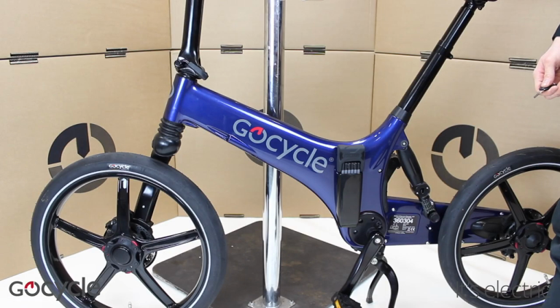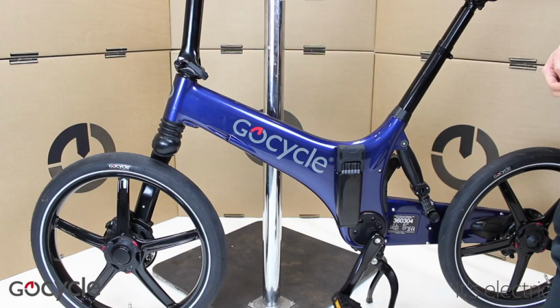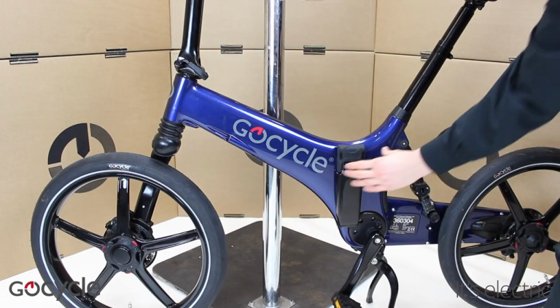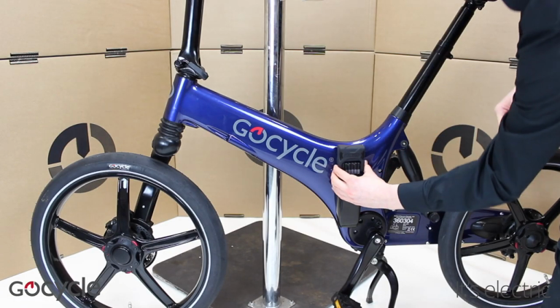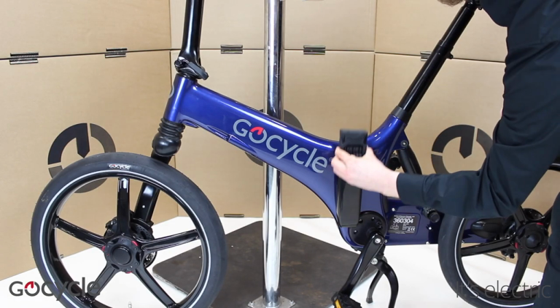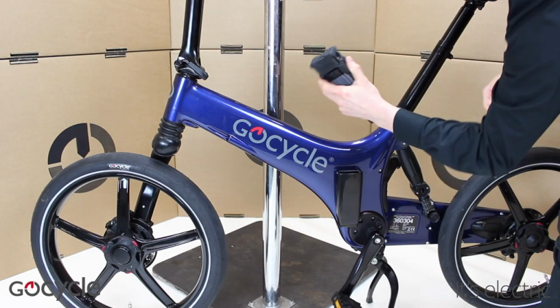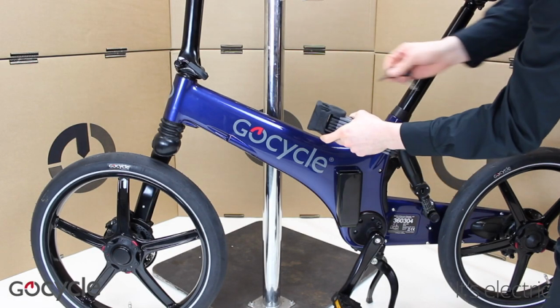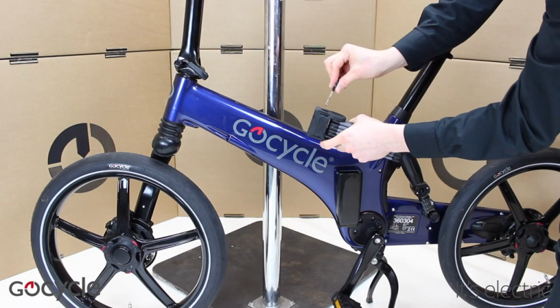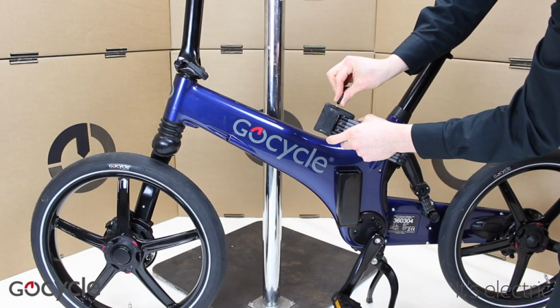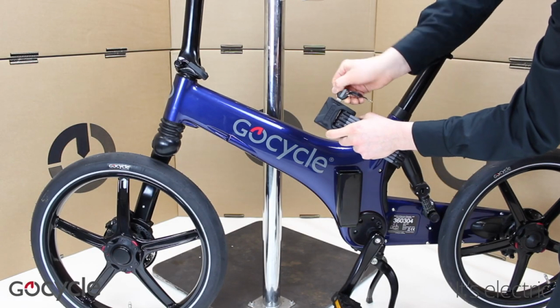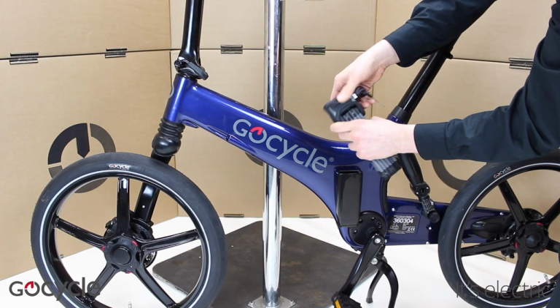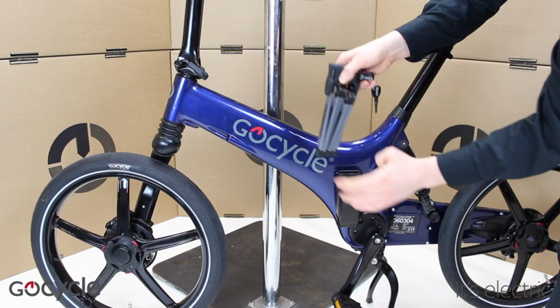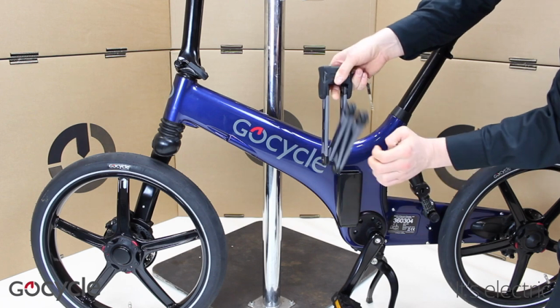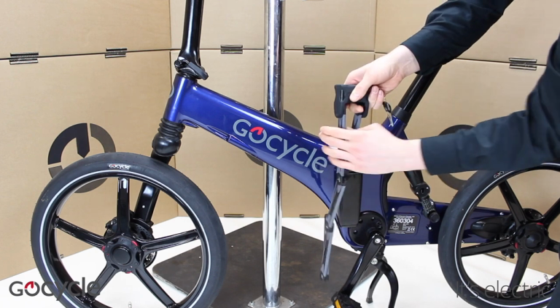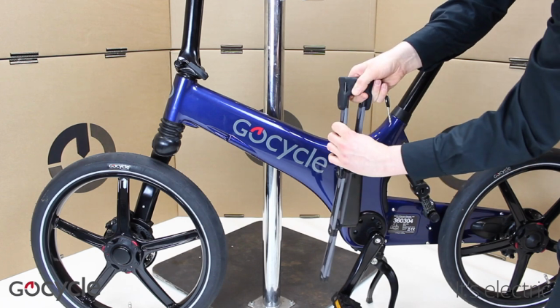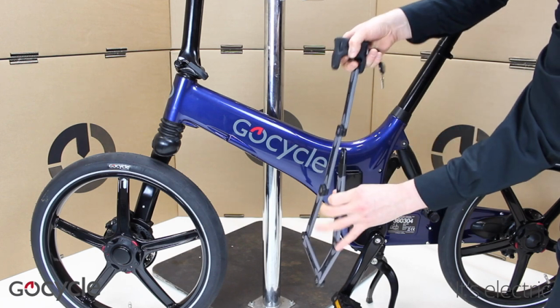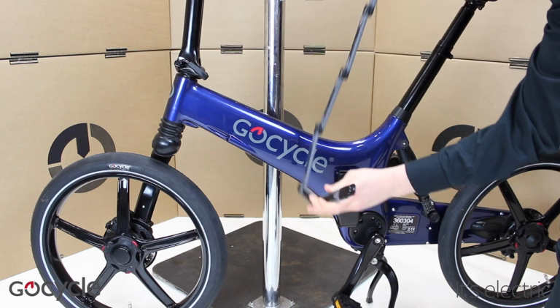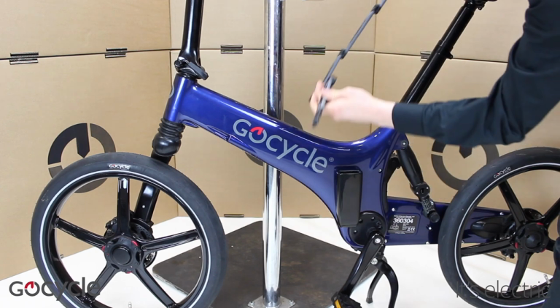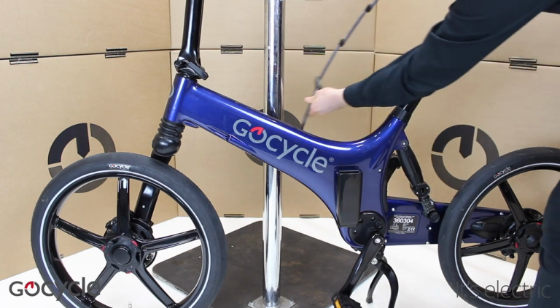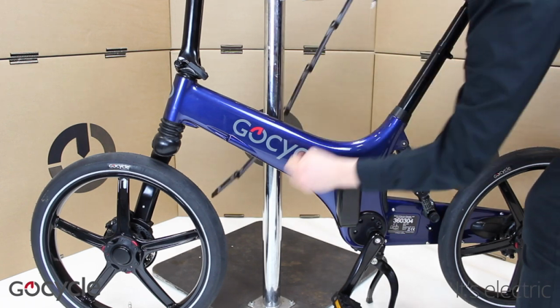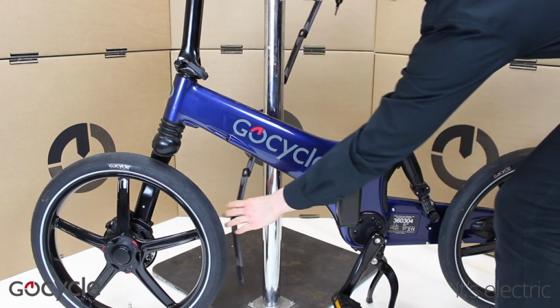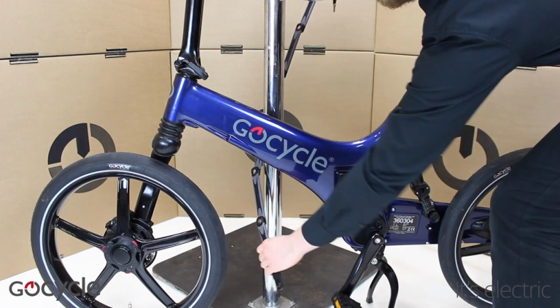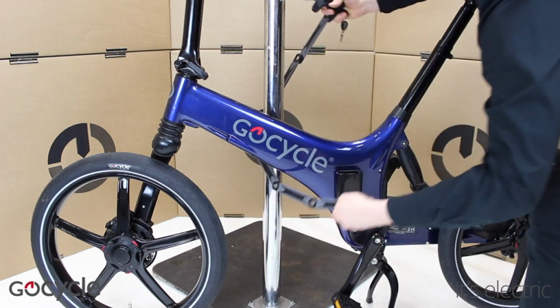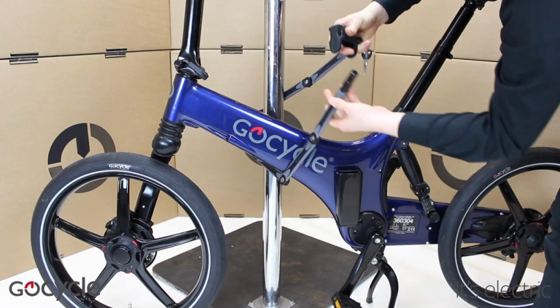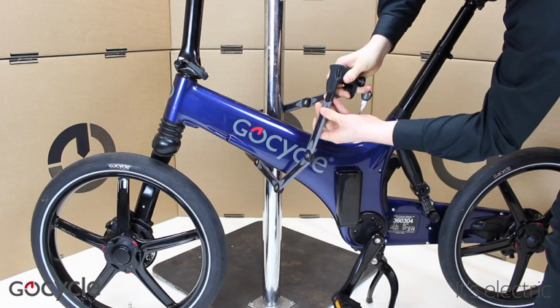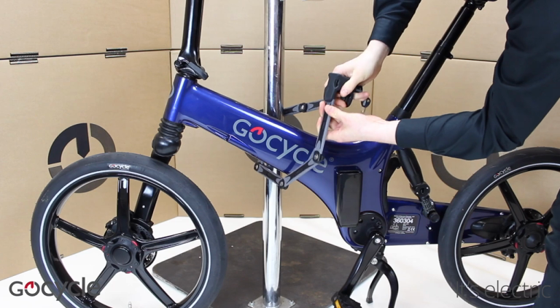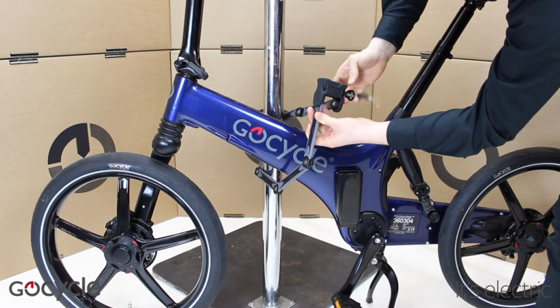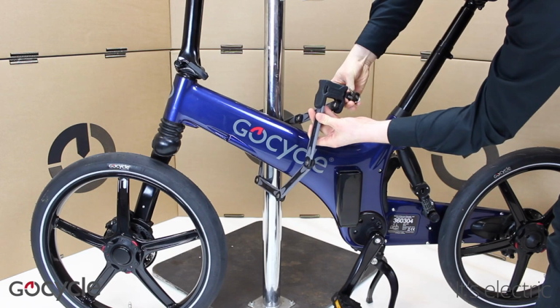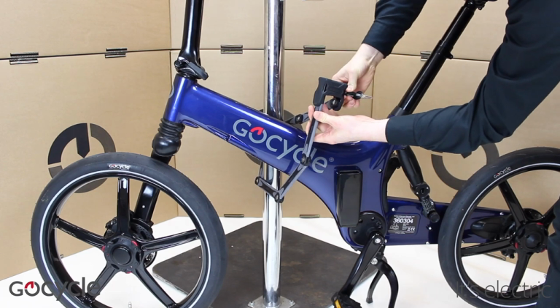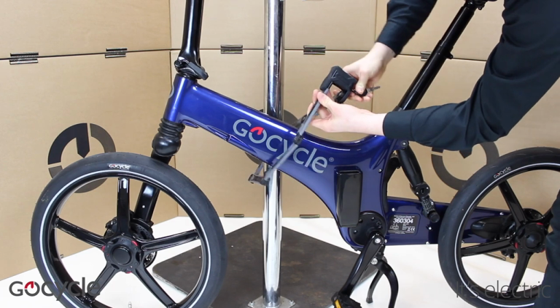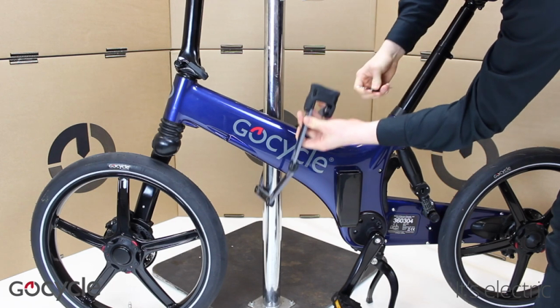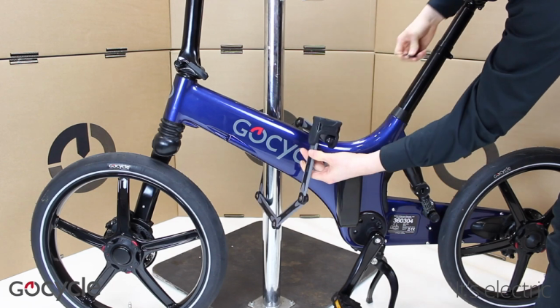To use the lock, remove it from the holster. Unlock it and then wrap it around the front frame and a fixed post. The lock opening is the right size so the GoCycle frame cannot be removed from either end.